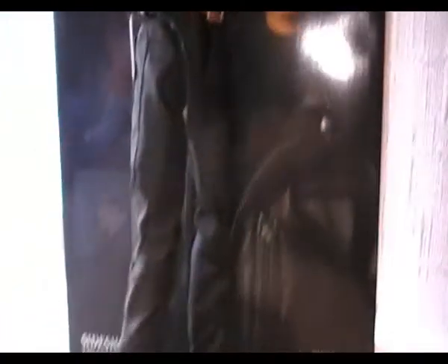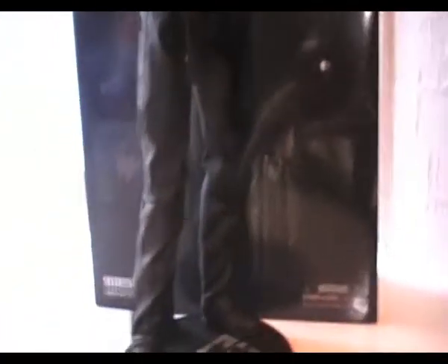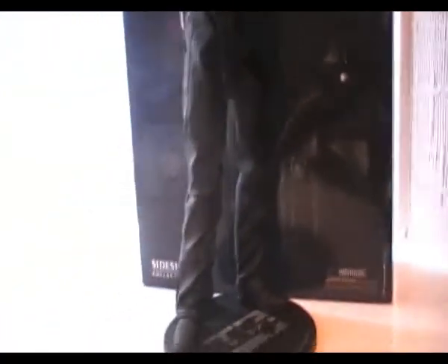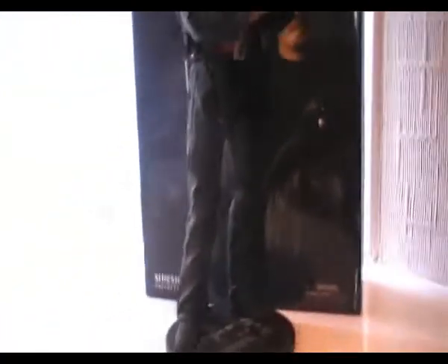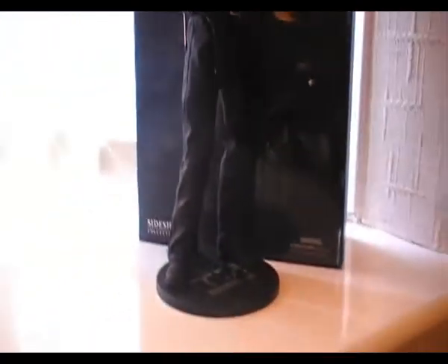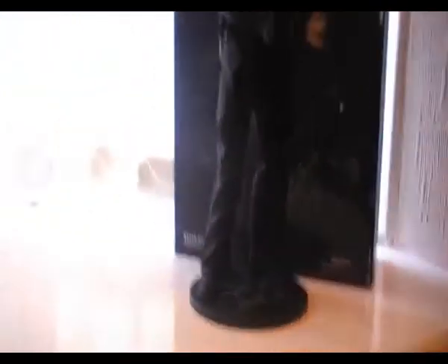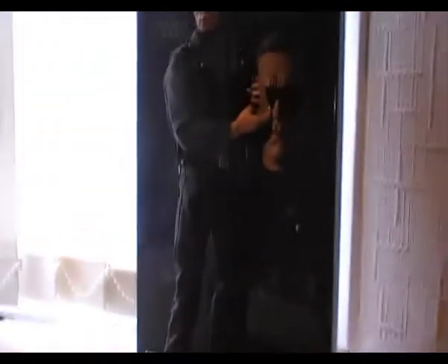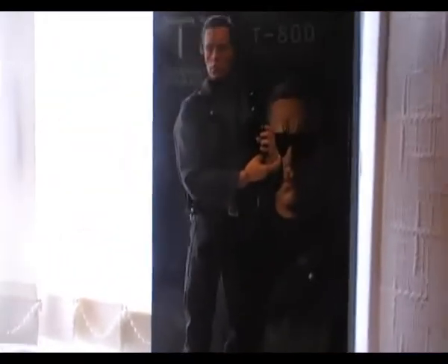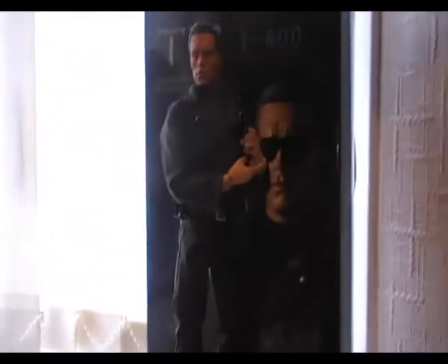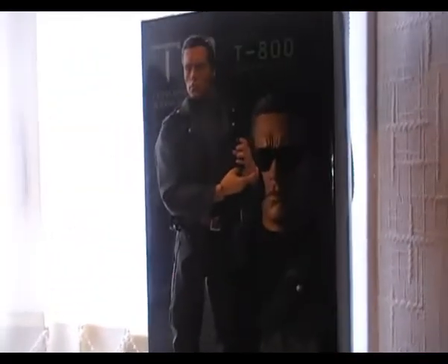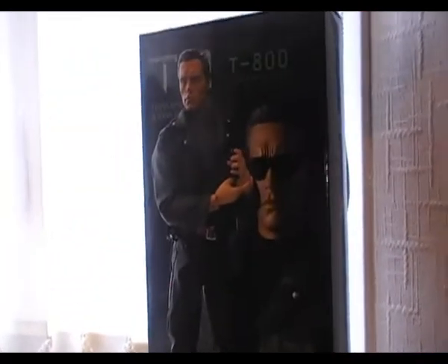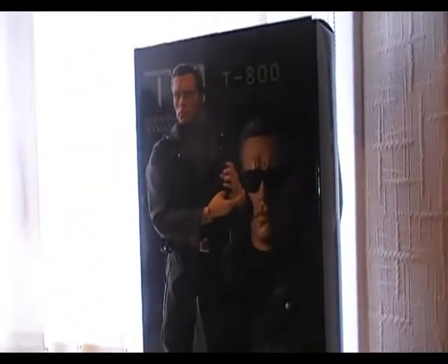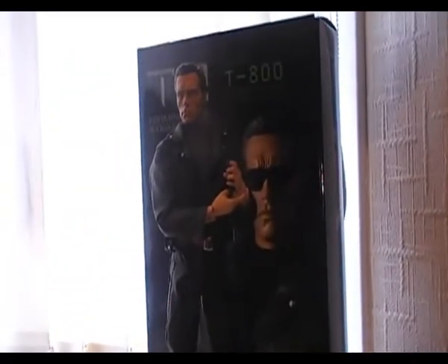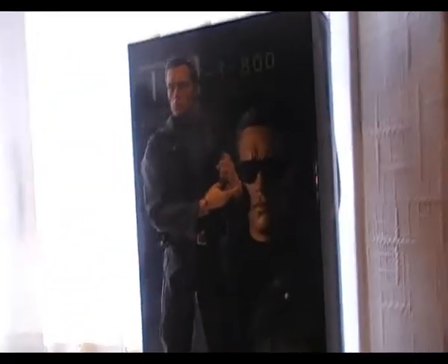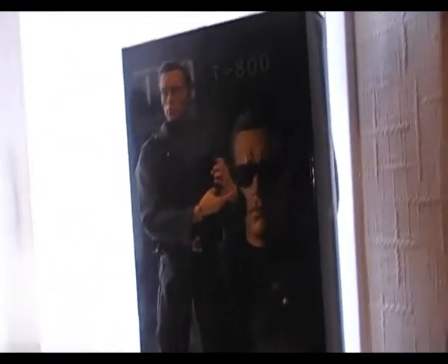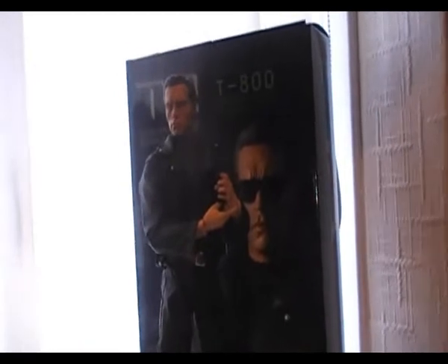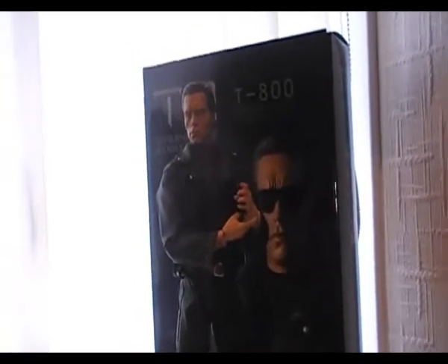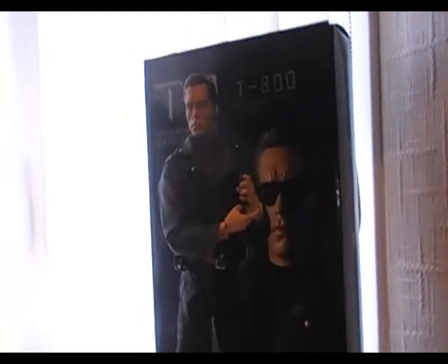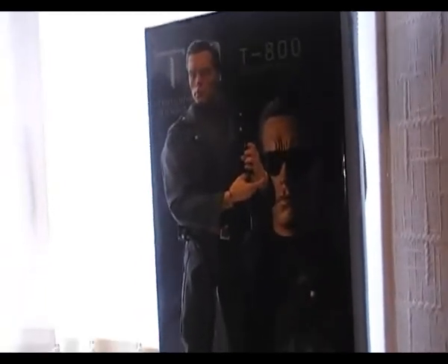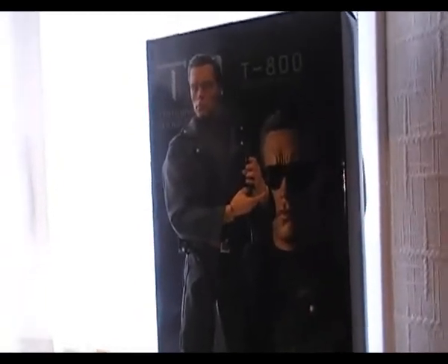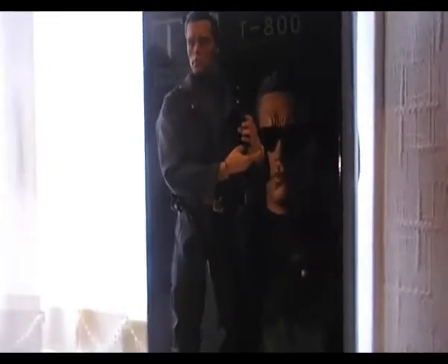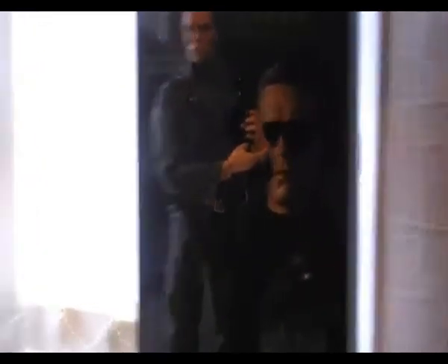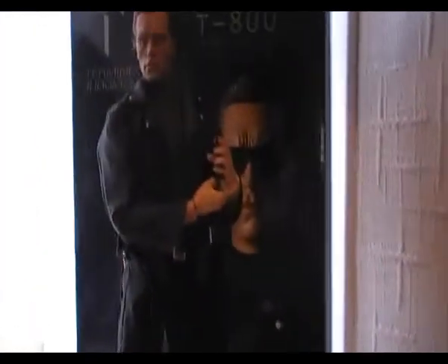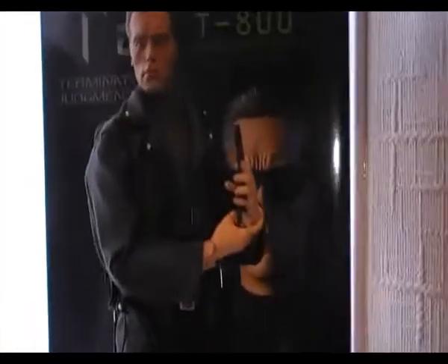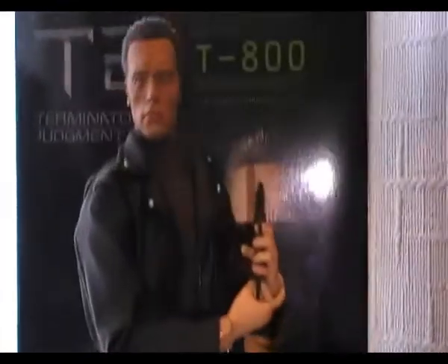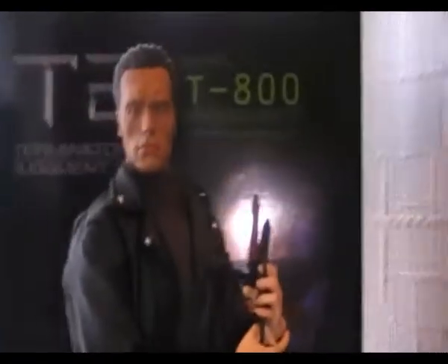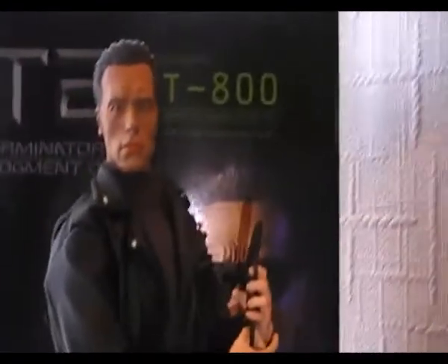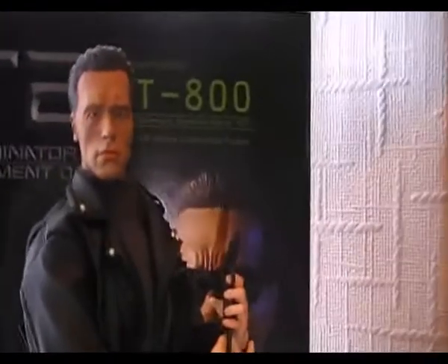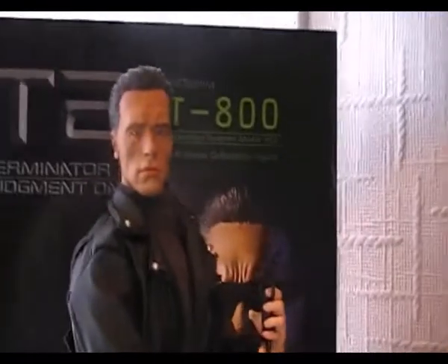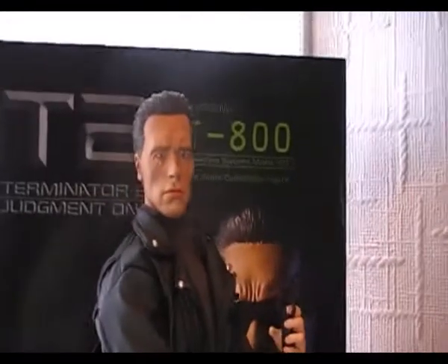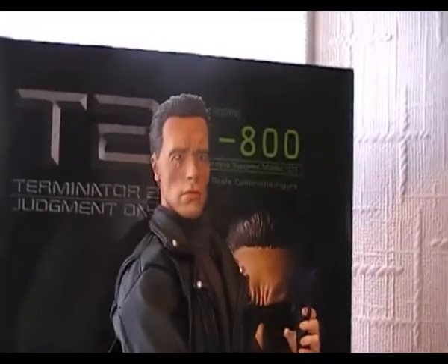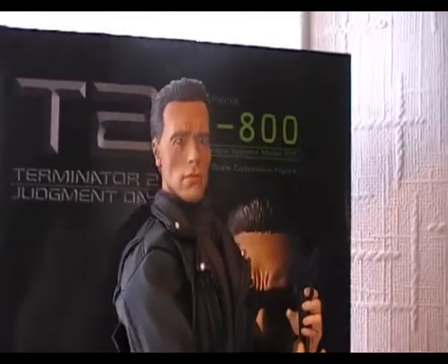There you go, YouTube. That's the T800 figure by Sideshow. I'm Manic Model Man. Enjoy.